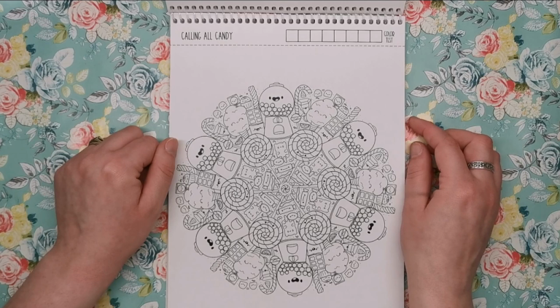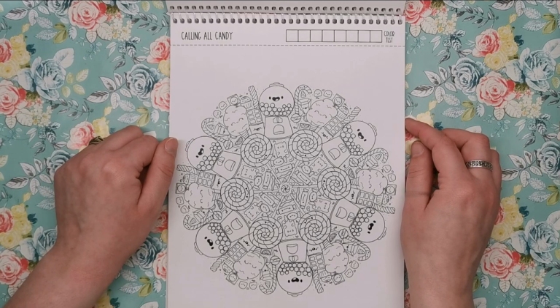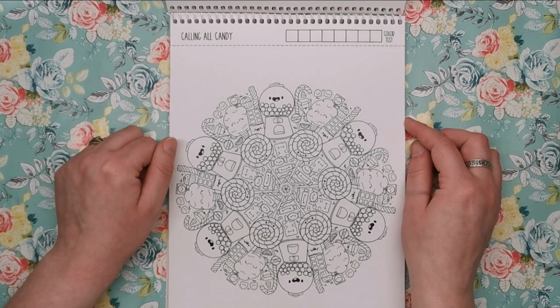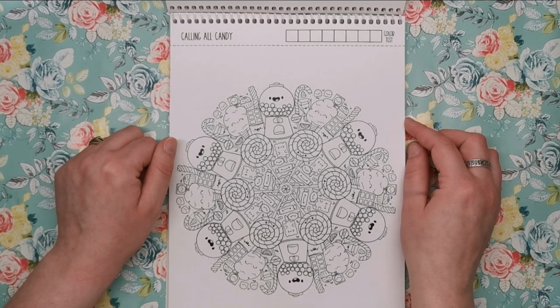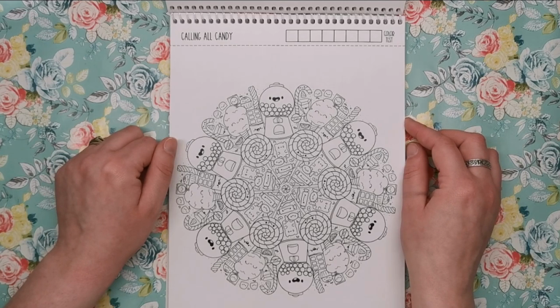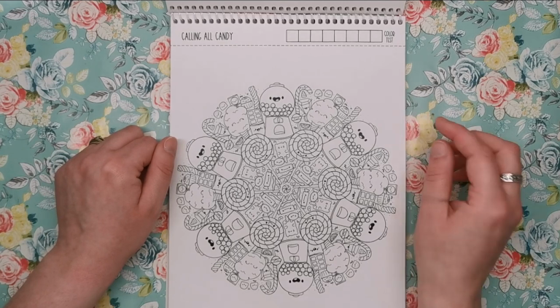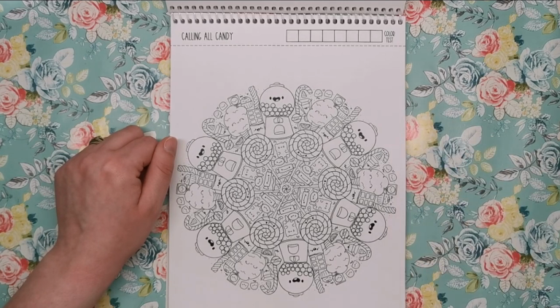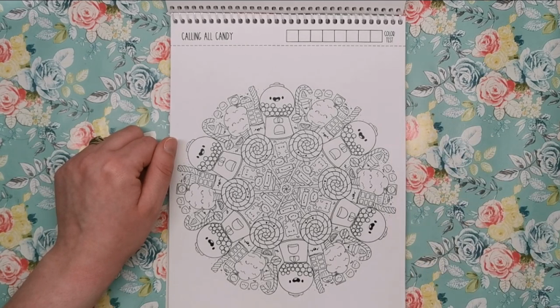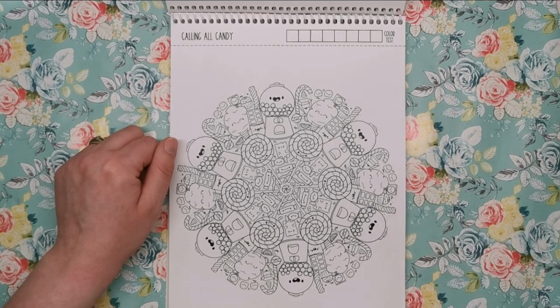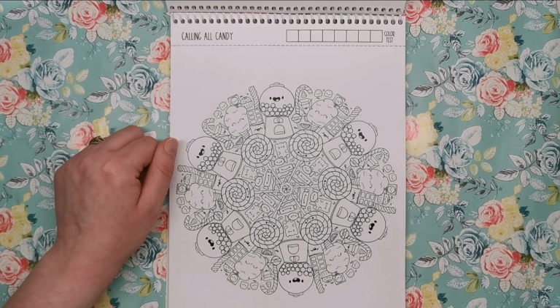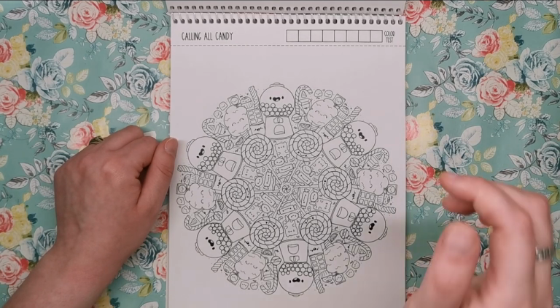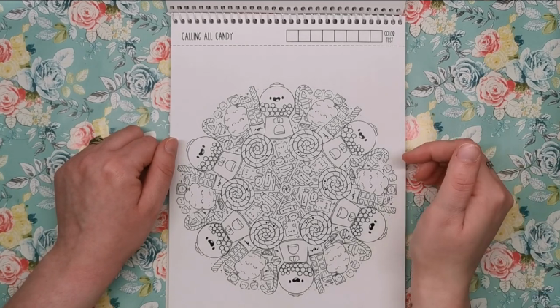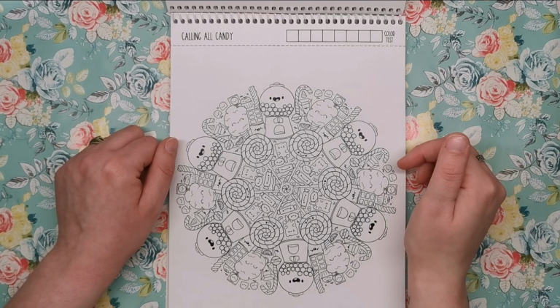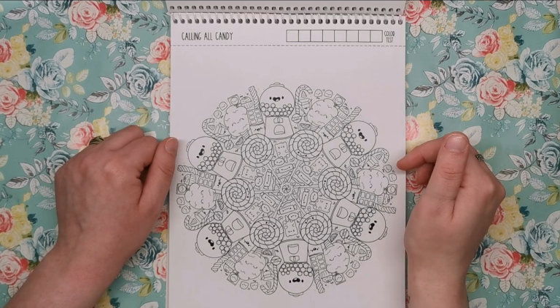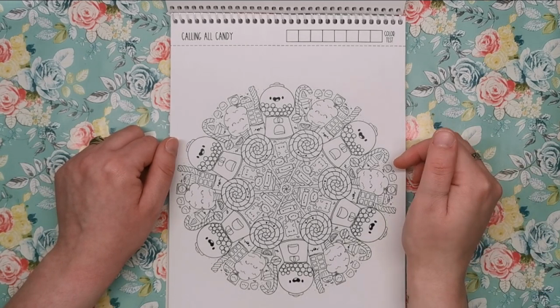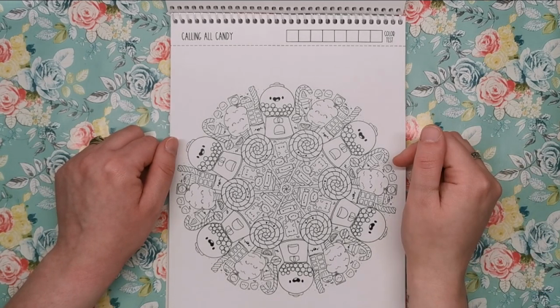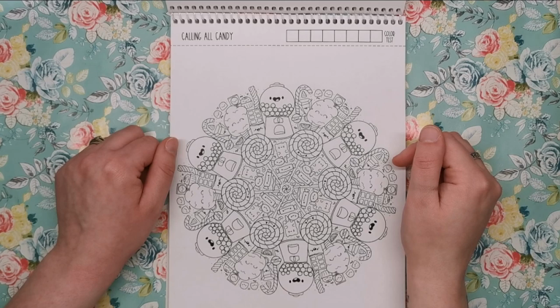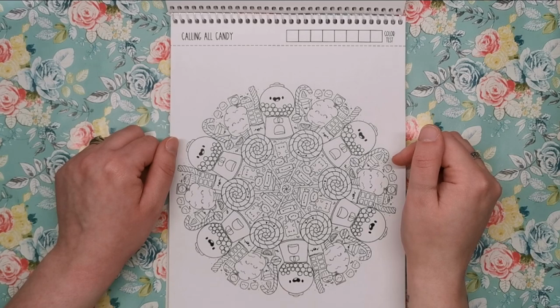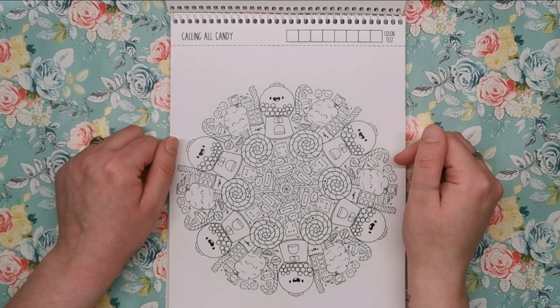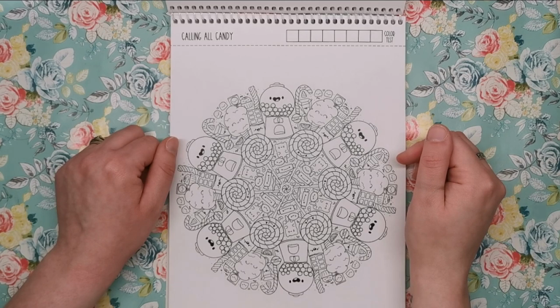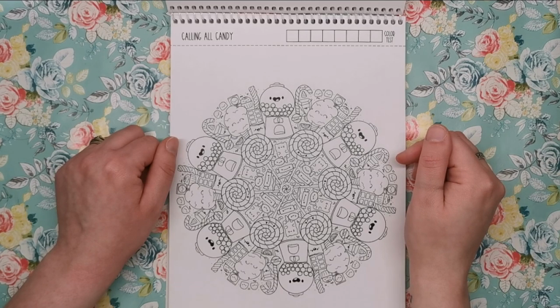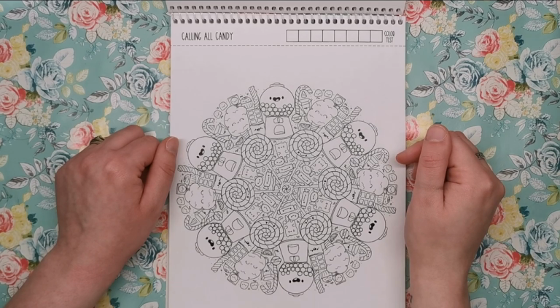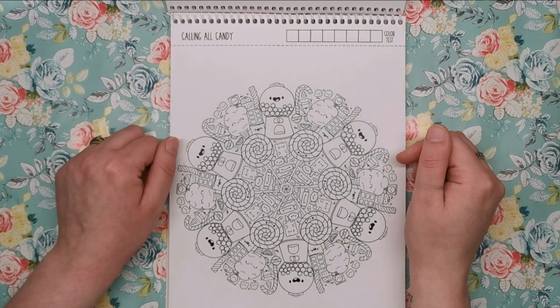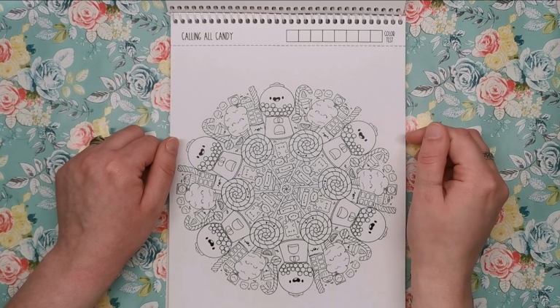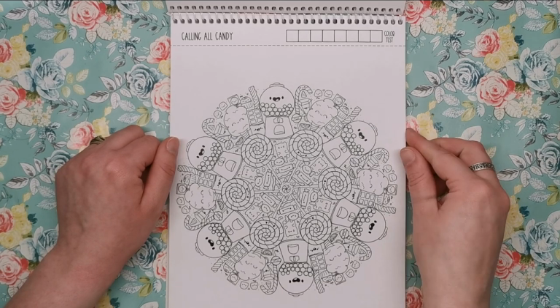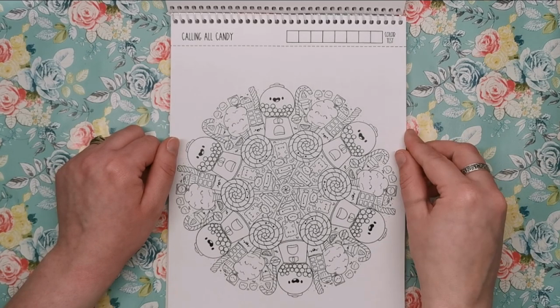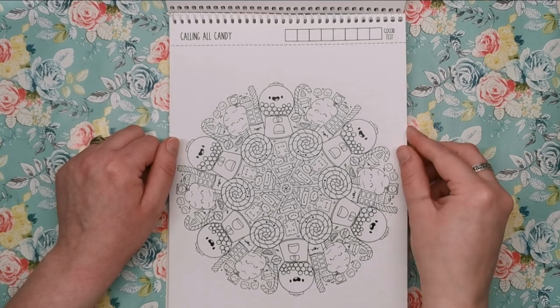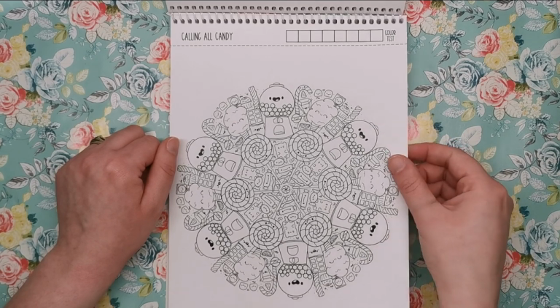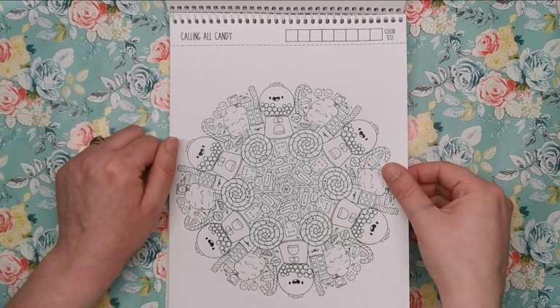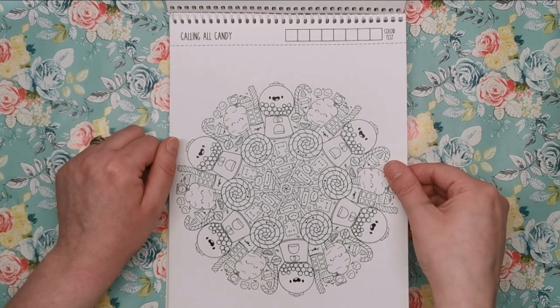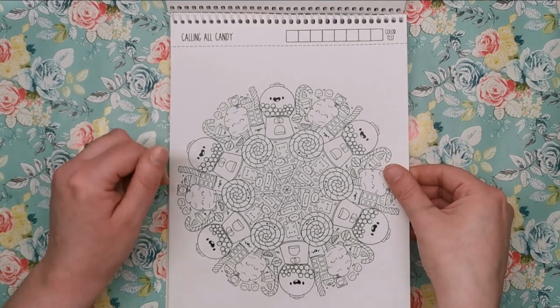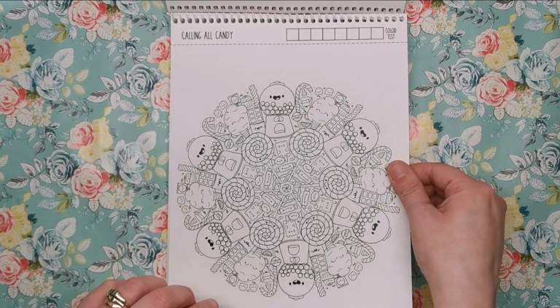Calling All Candy — here we've got all of your candy and sweets. We've got lollipops, gumball machines, candy canes, candy floss, stuff like that.